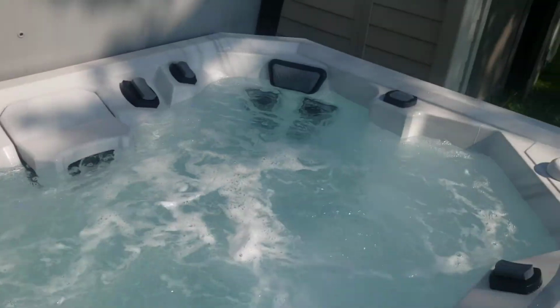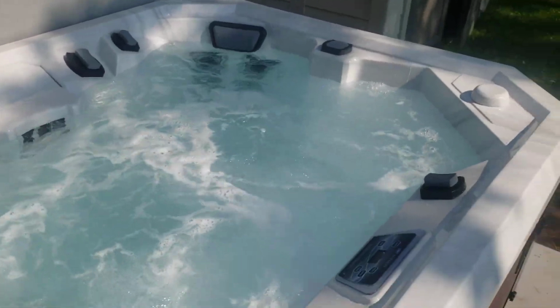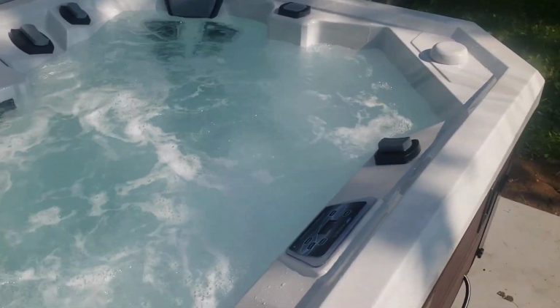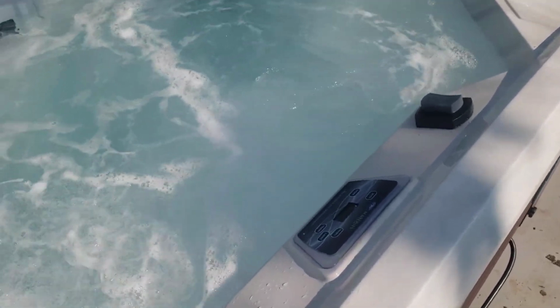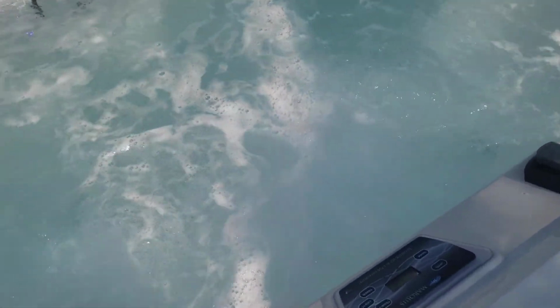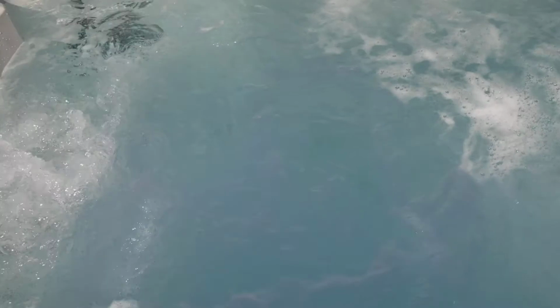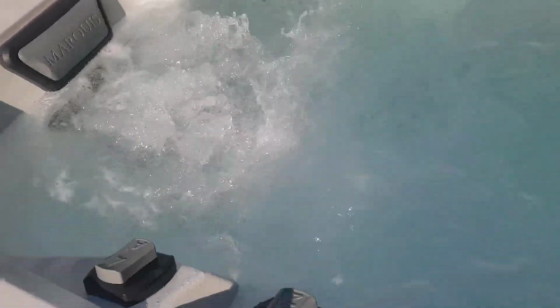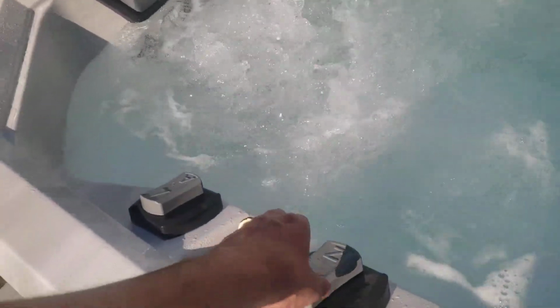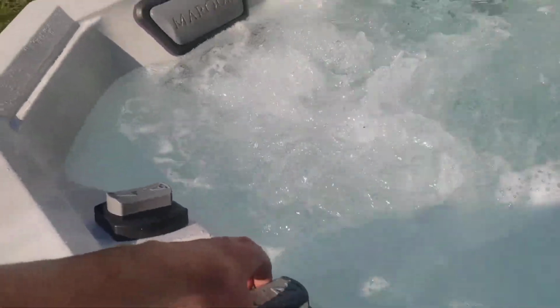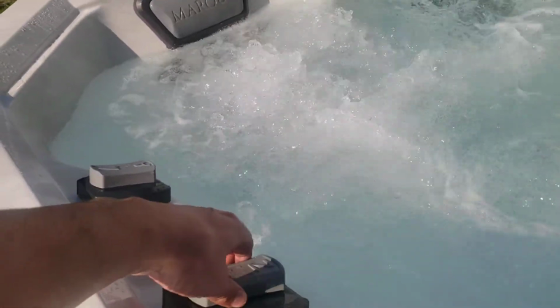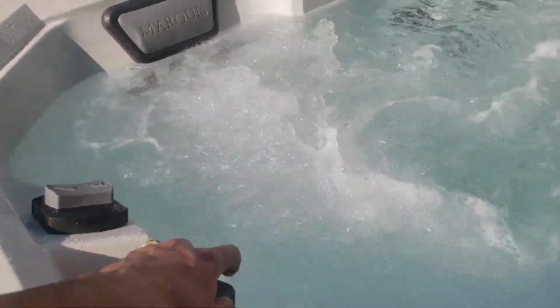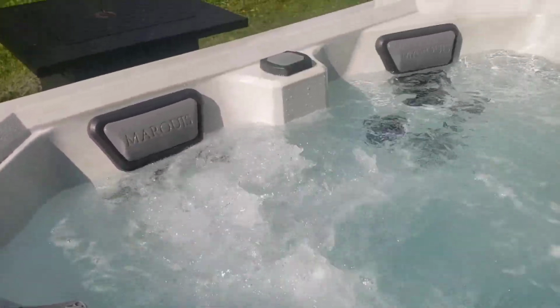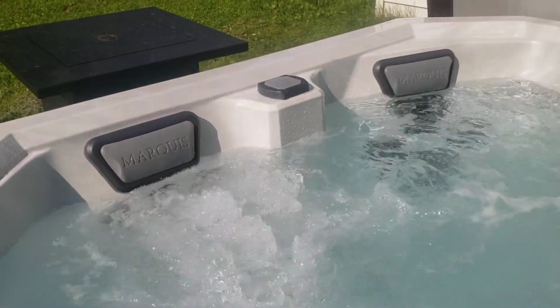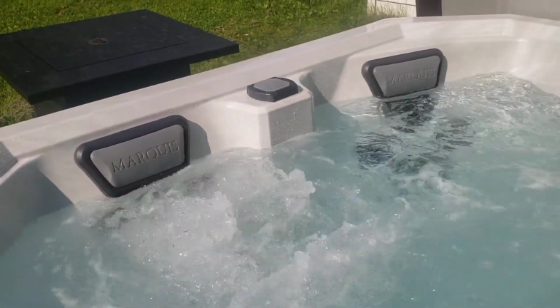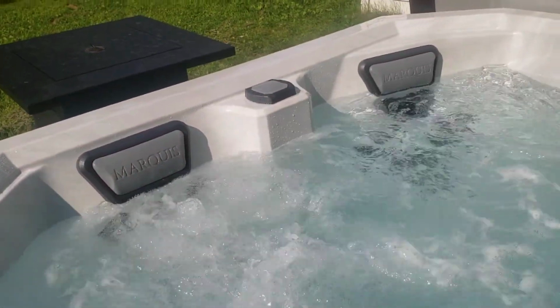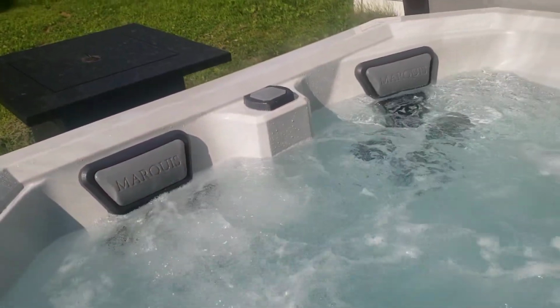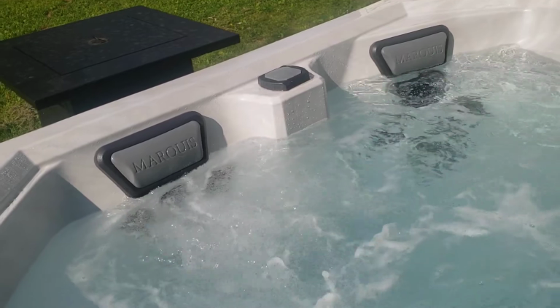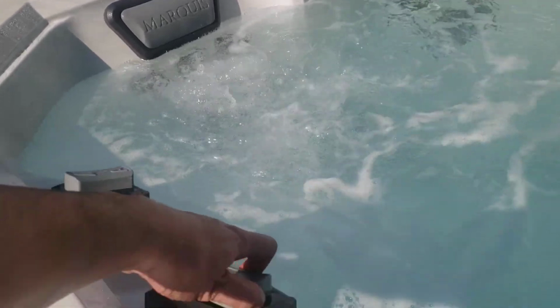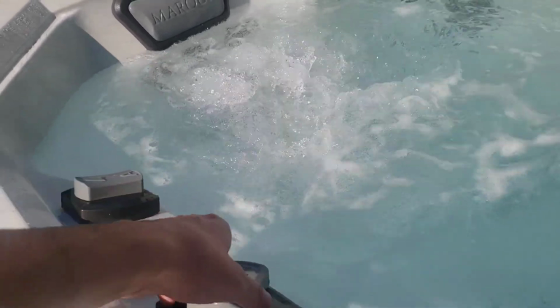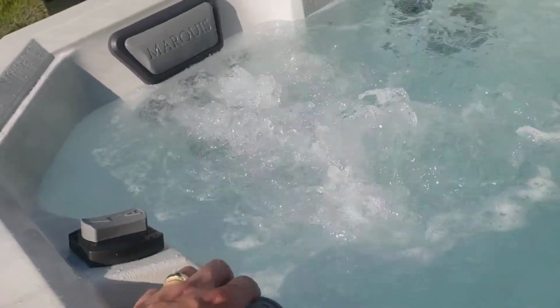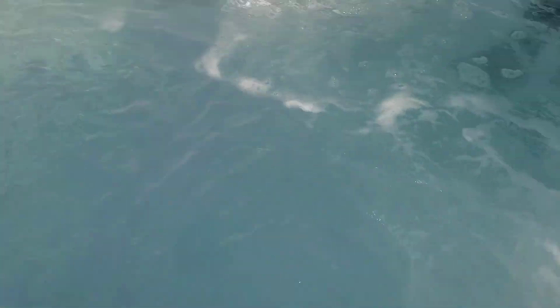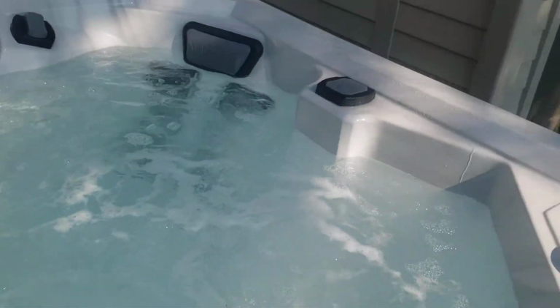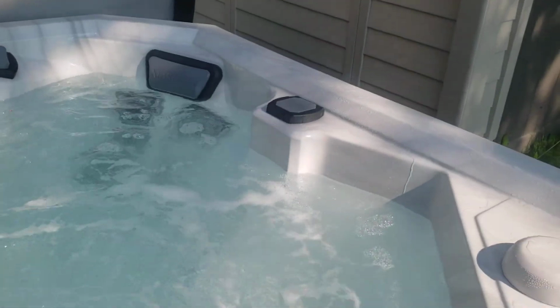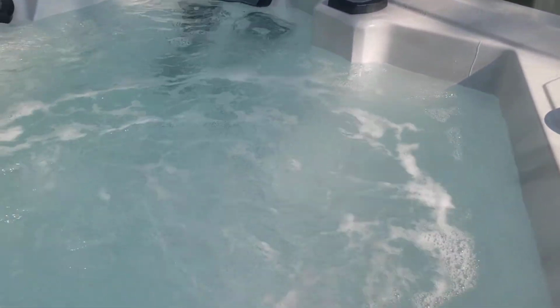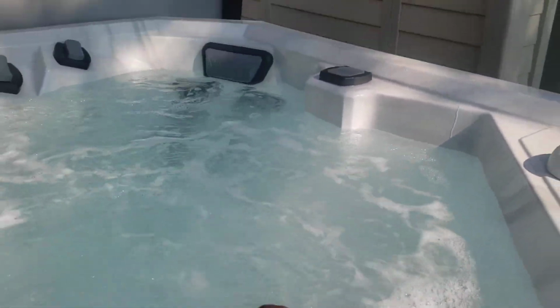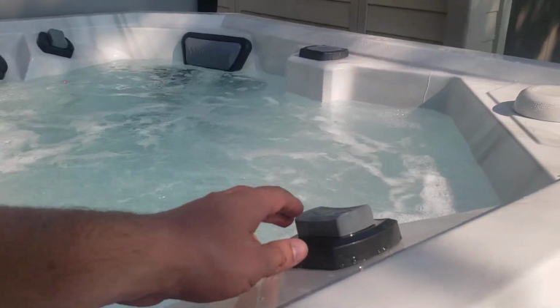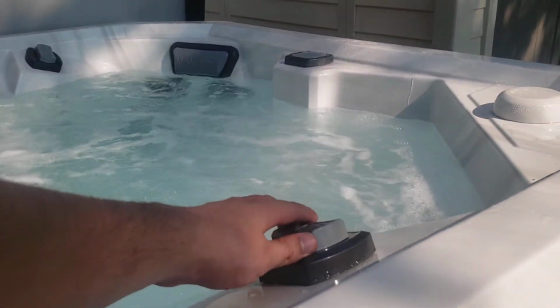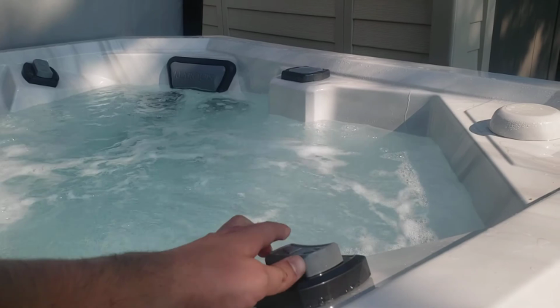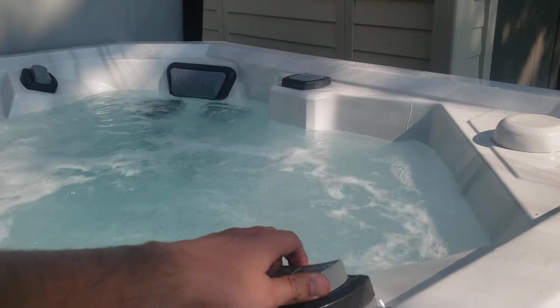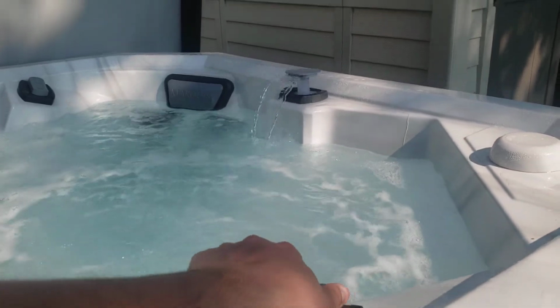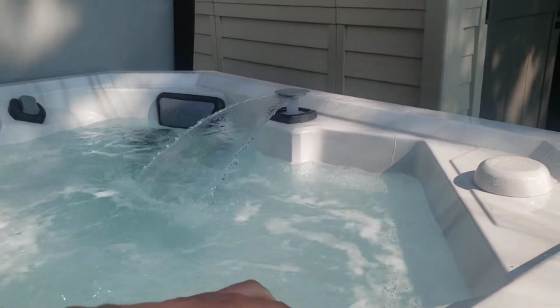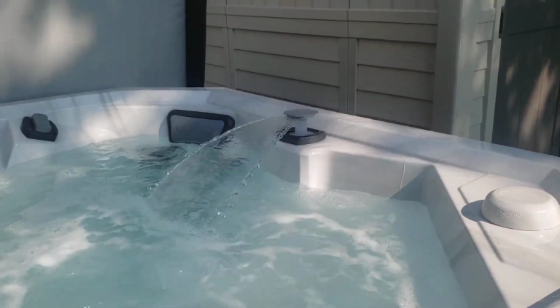Let me show you a little something you don't see on most hot tubs. We're going to flip this, and watch — that actually adjusts the speed of the bubbles. Now watch right over there as I flip this — this is going to put the waterfalls up.